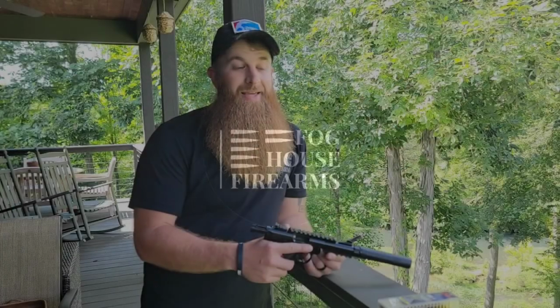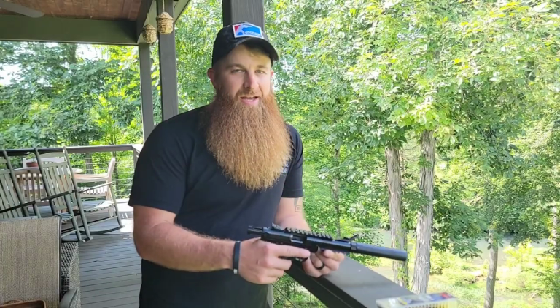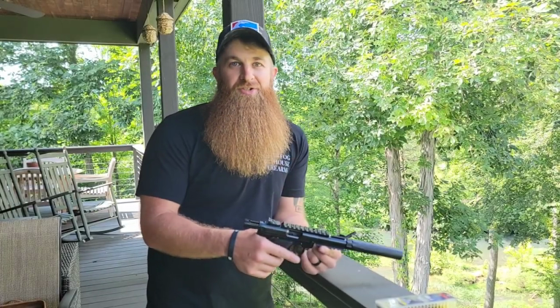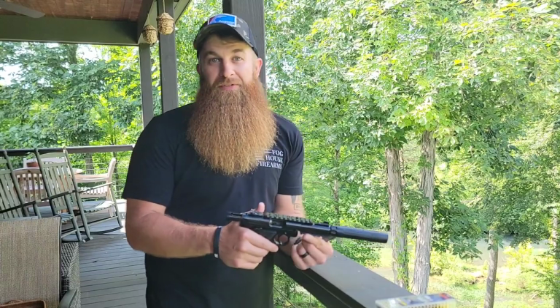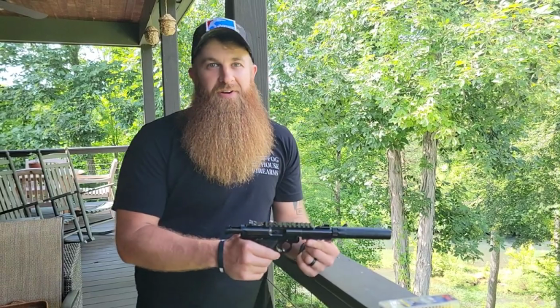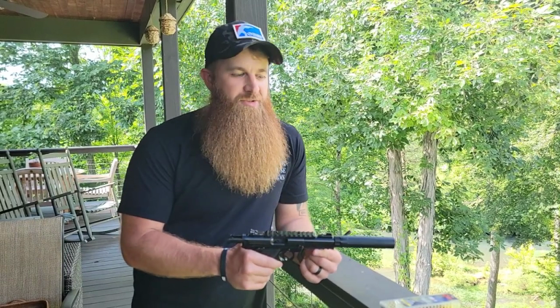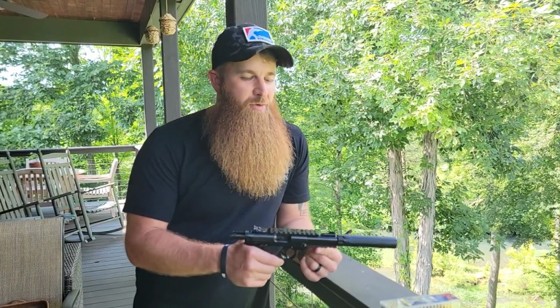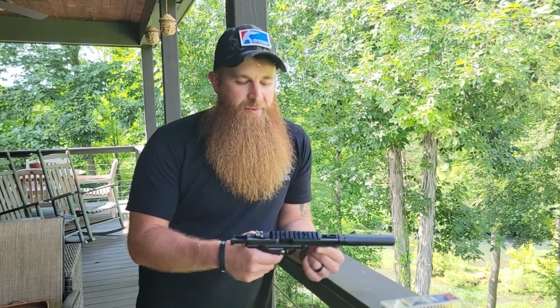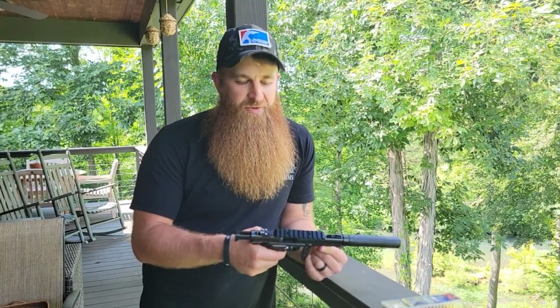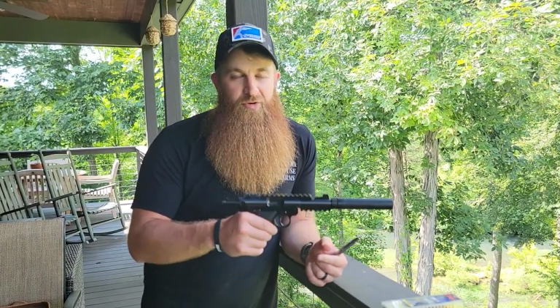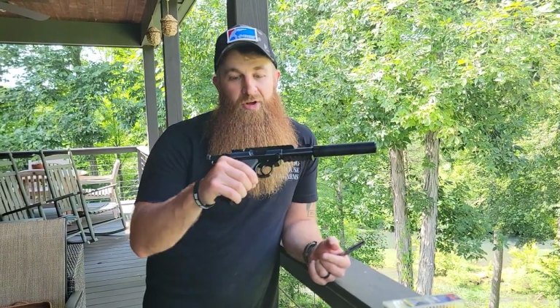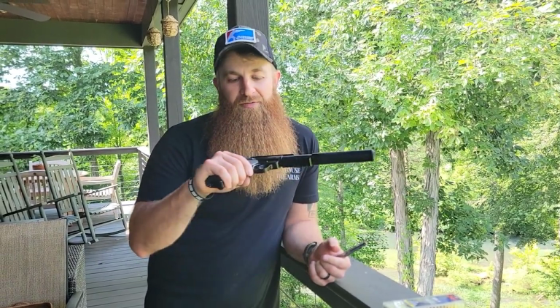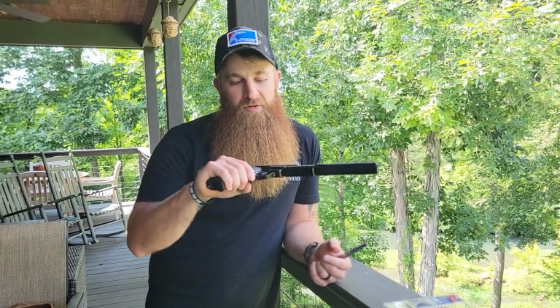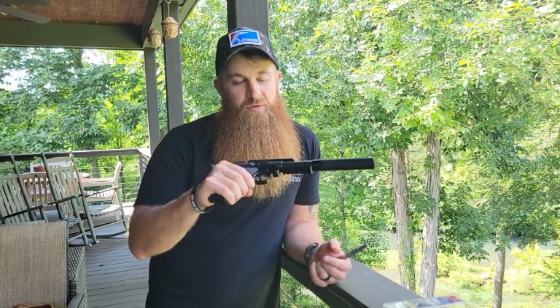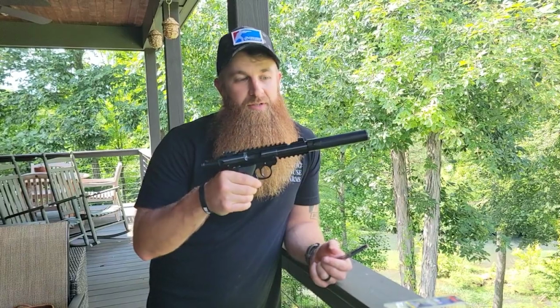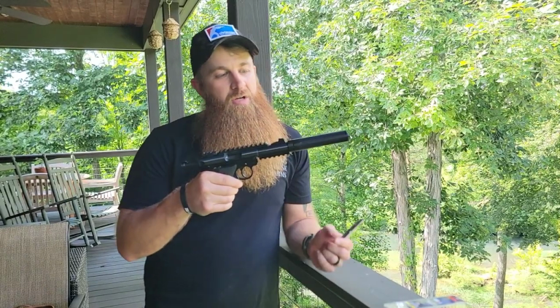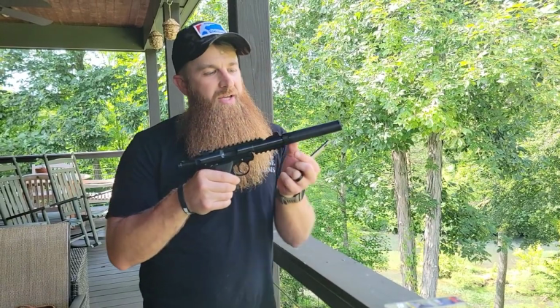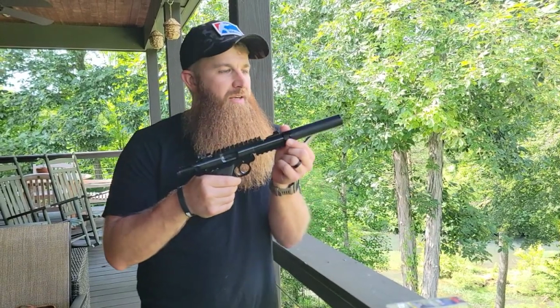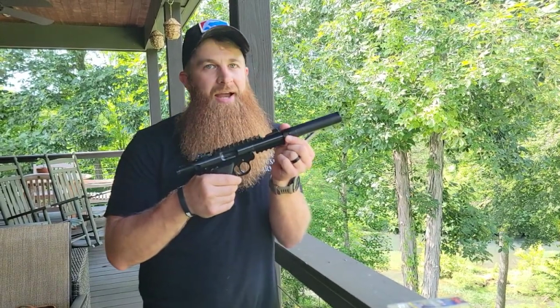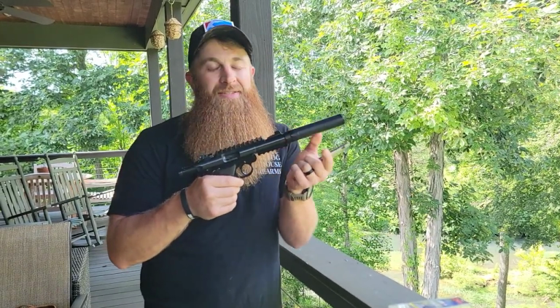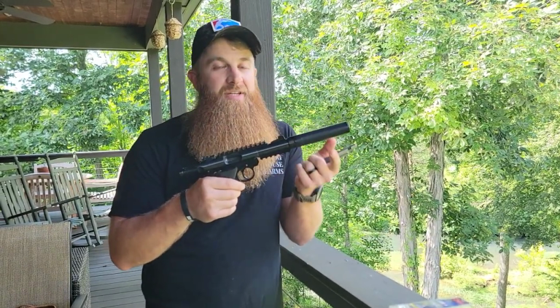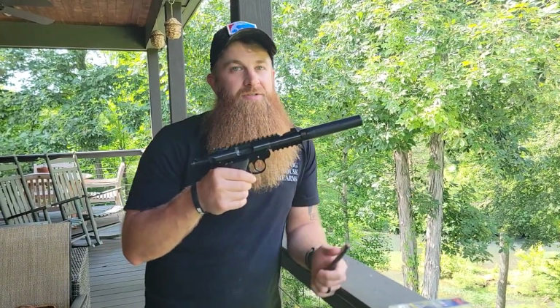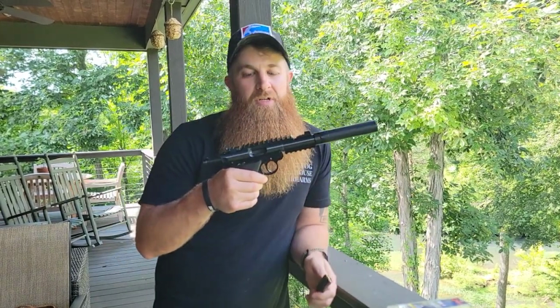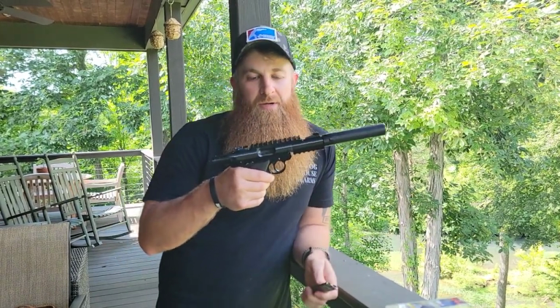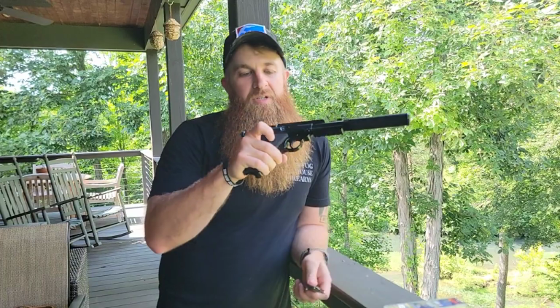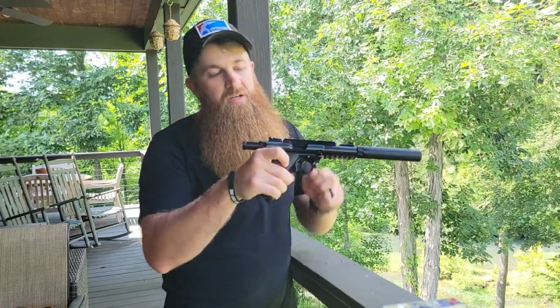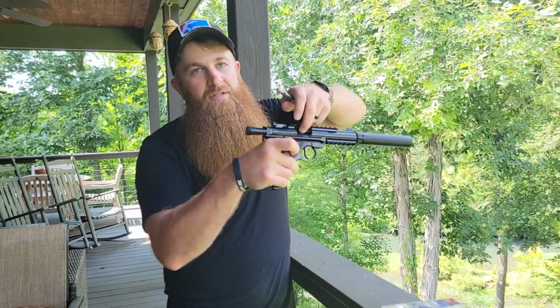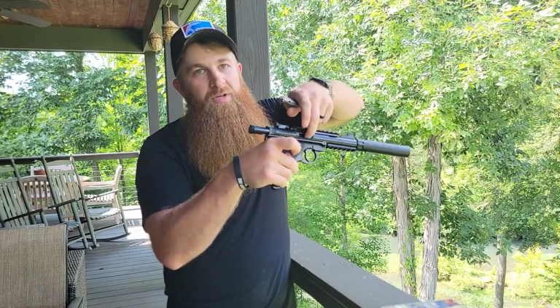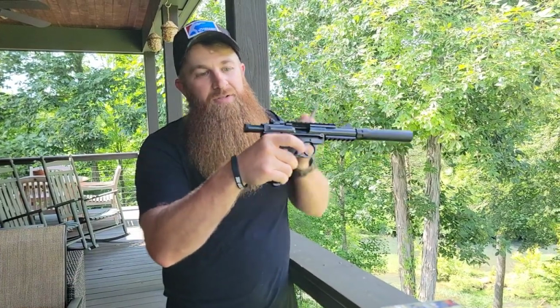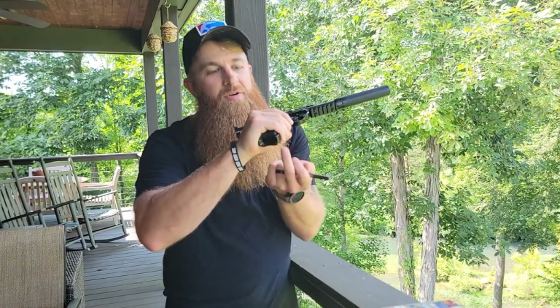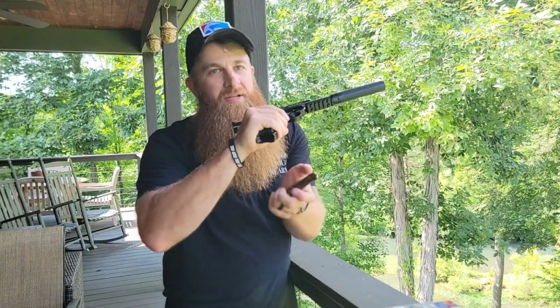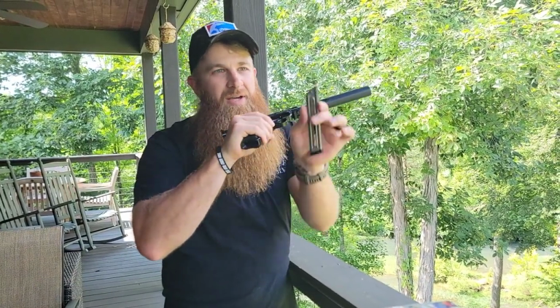Hey guys, Joshua with Foghouse Firearms, just going to do a little comparison with a Ruger Mark 4 Tactical .22 with a Dead Air Mask HD silencer. You can see that is unloaded — nothing in the chamber, no magazine, the magazine's in my hand.